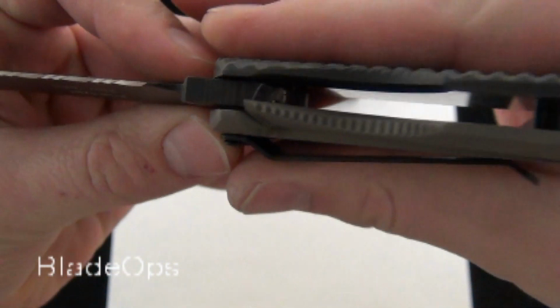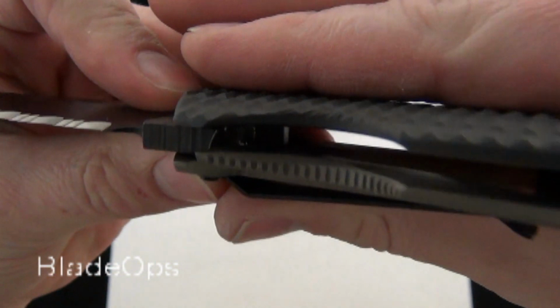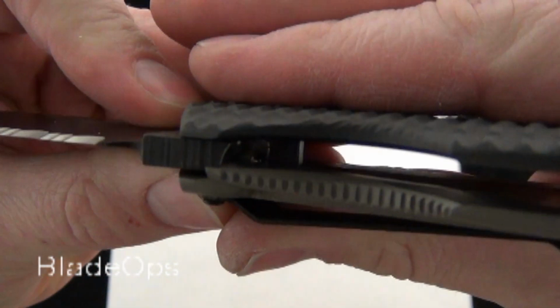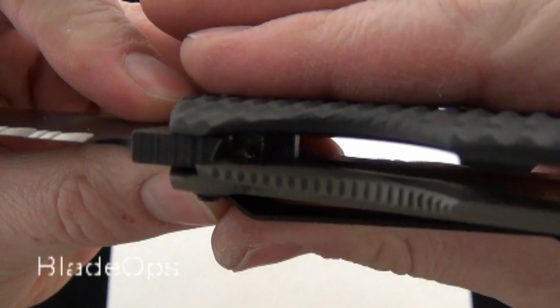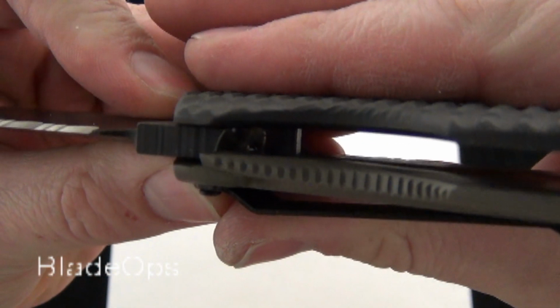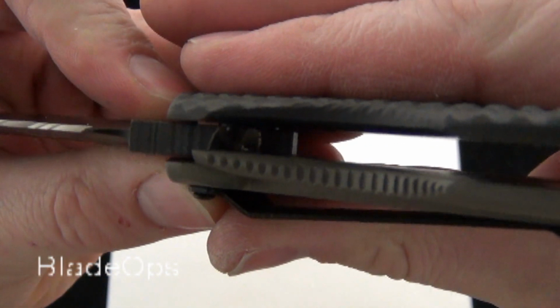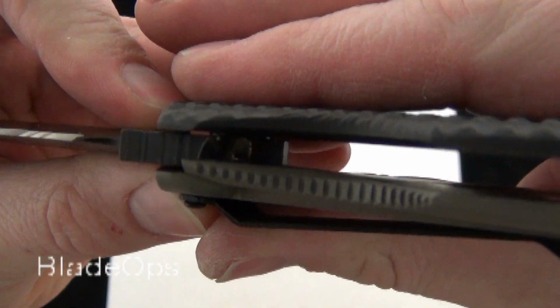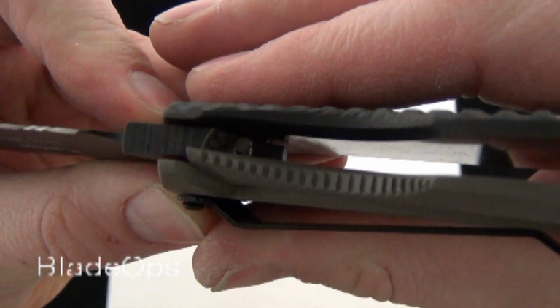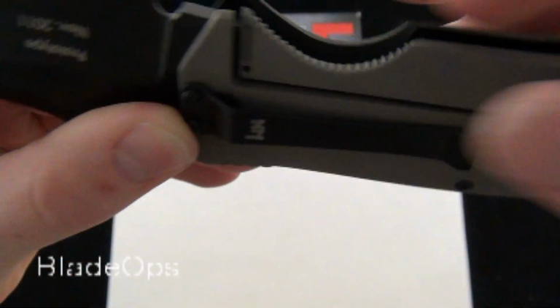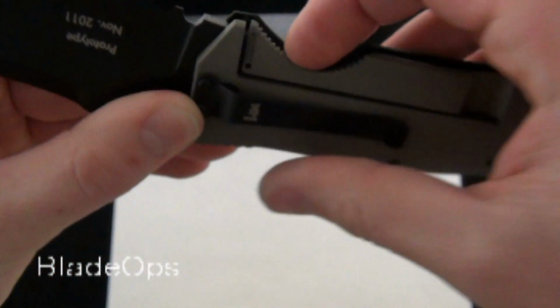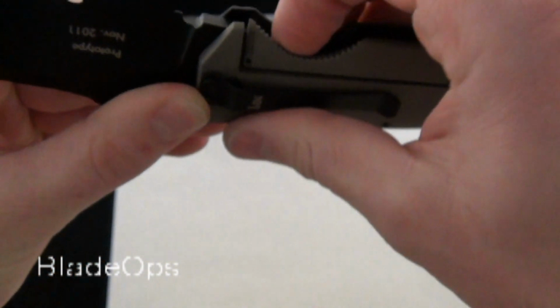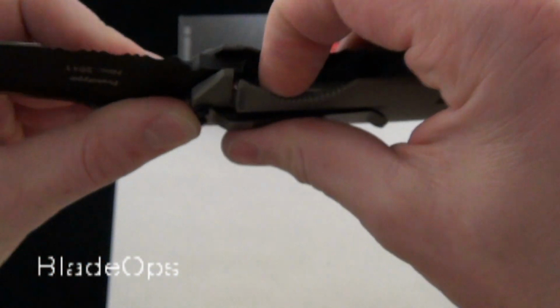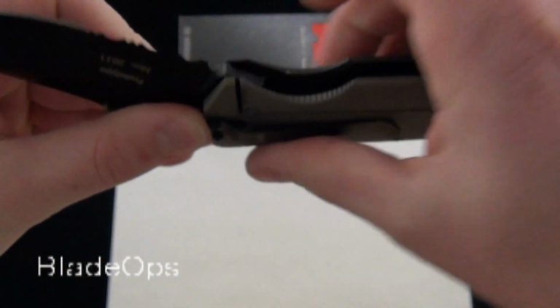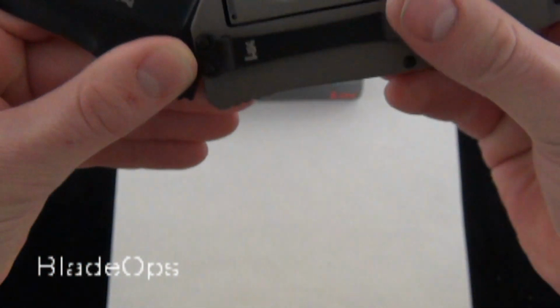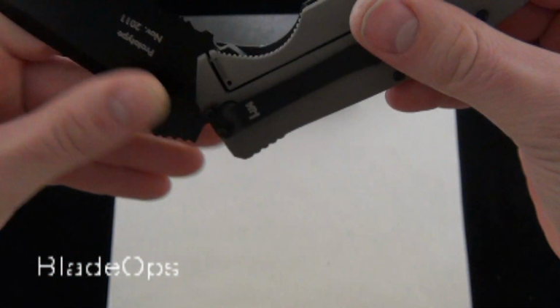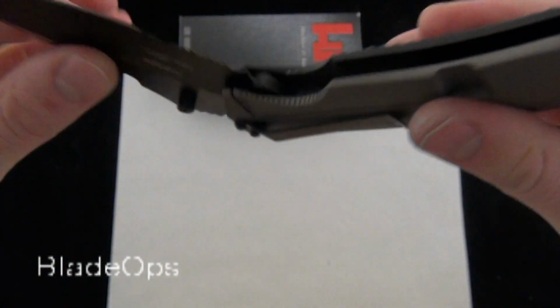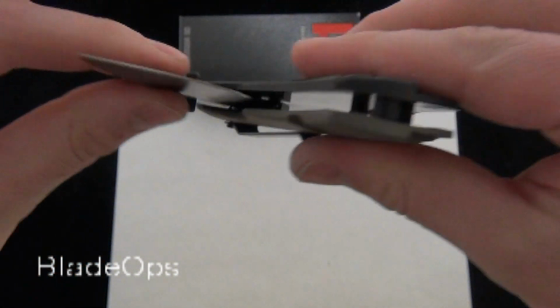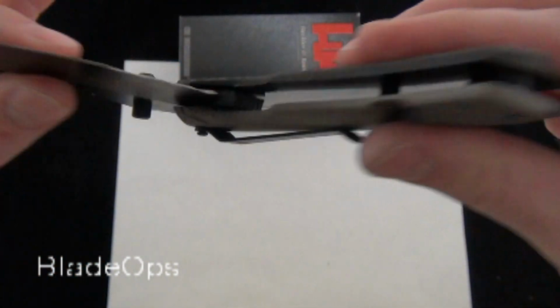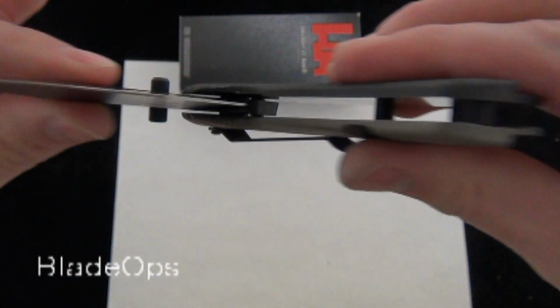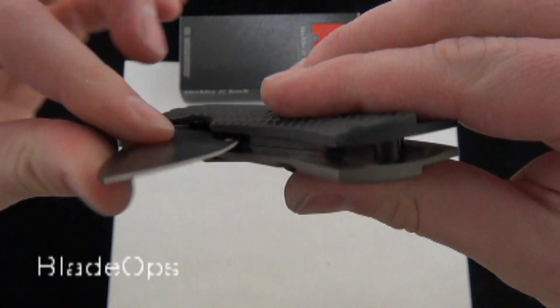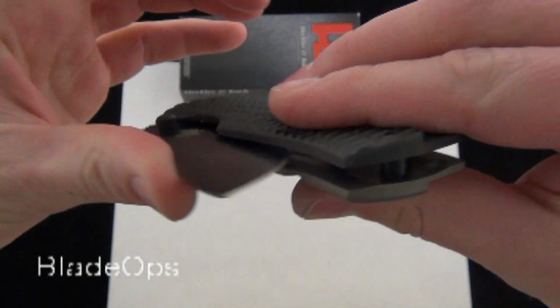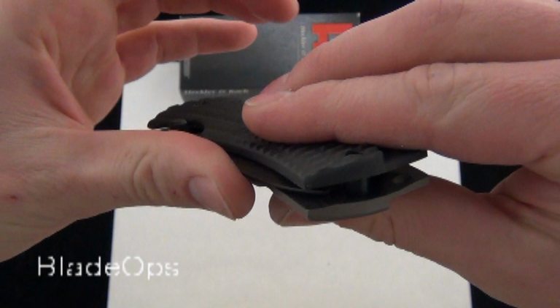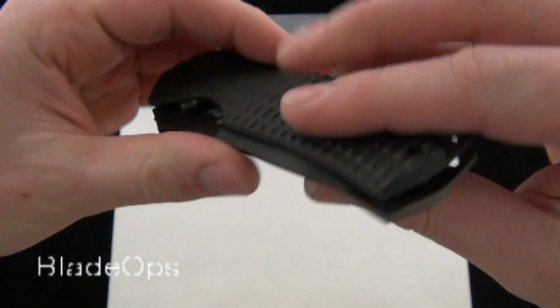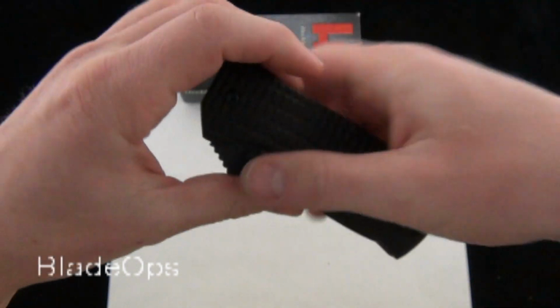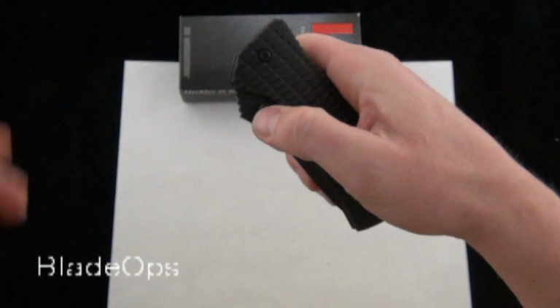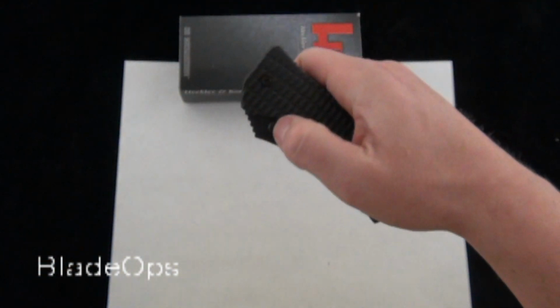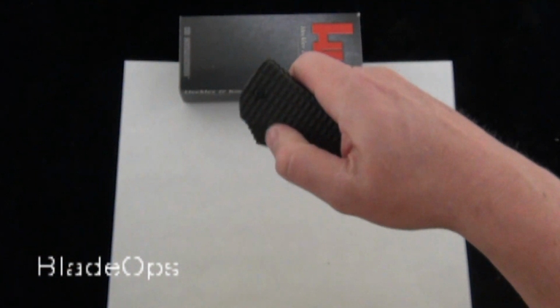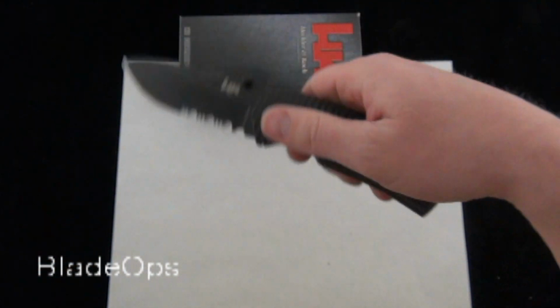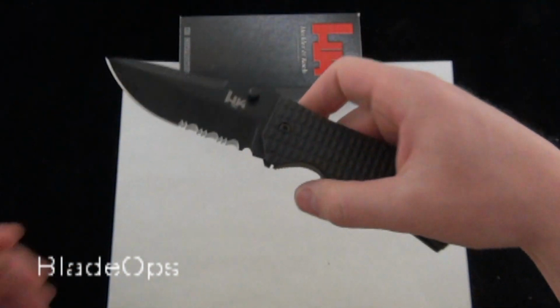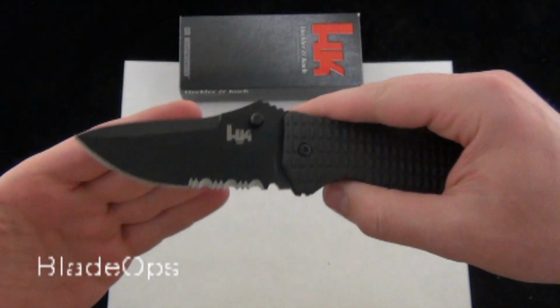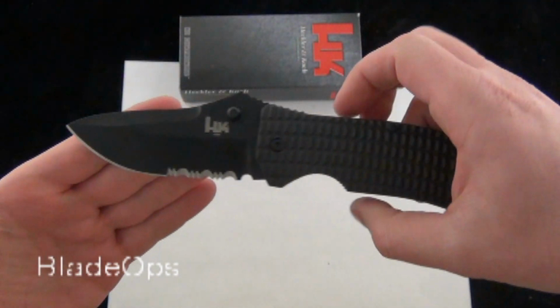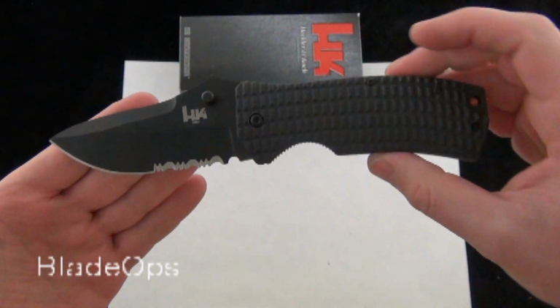You can see the ball bearing in there, so when you do get that open it rides very smoothly. For this price point, it's hard to go wrong.